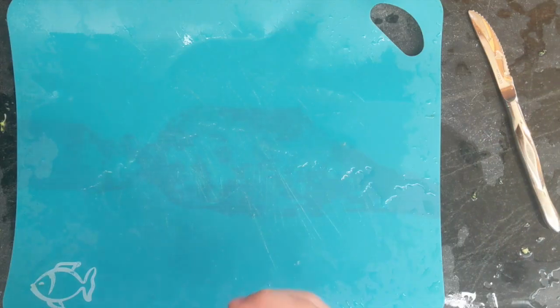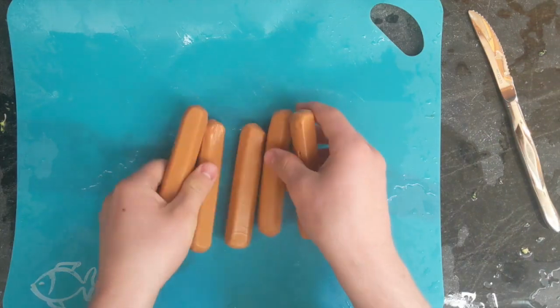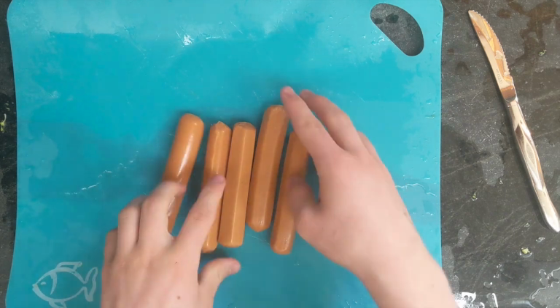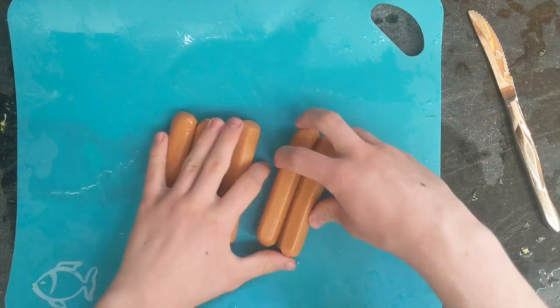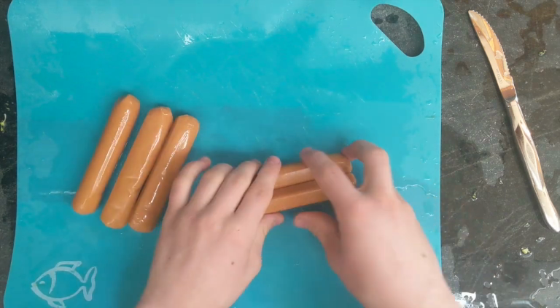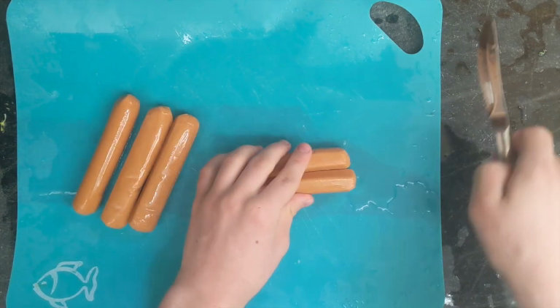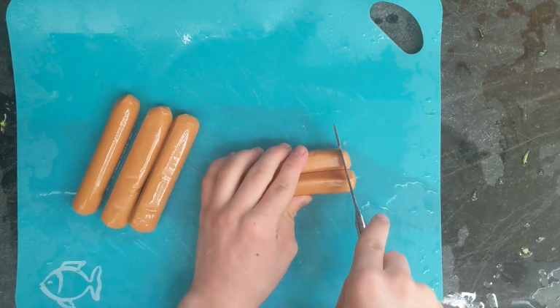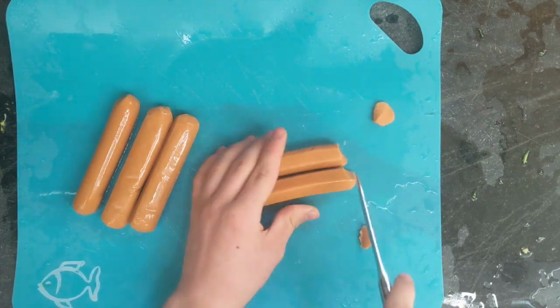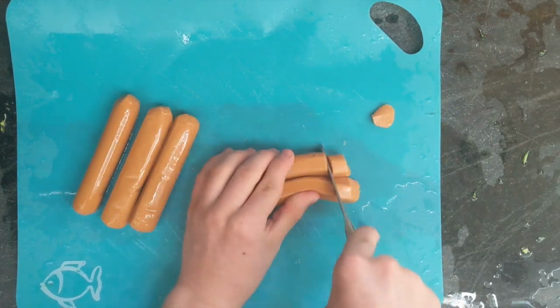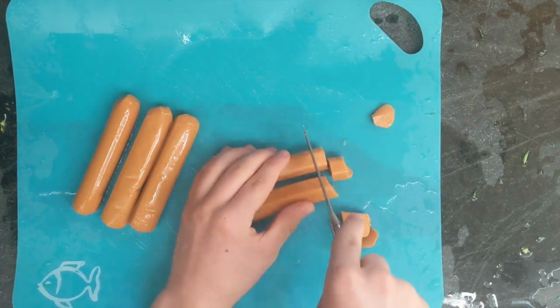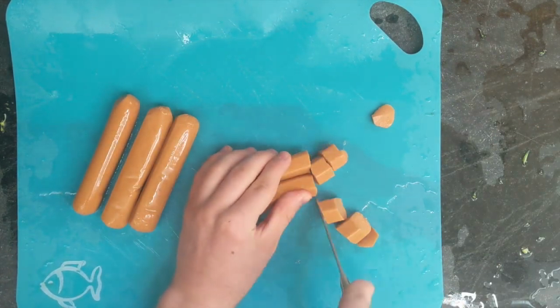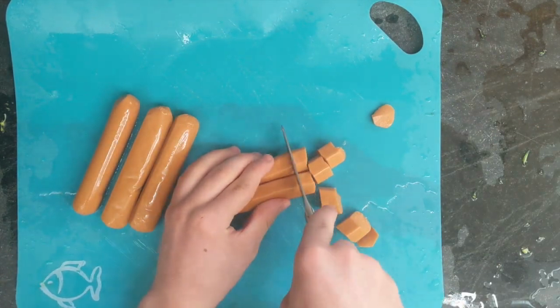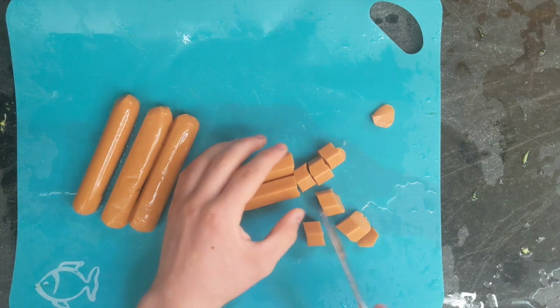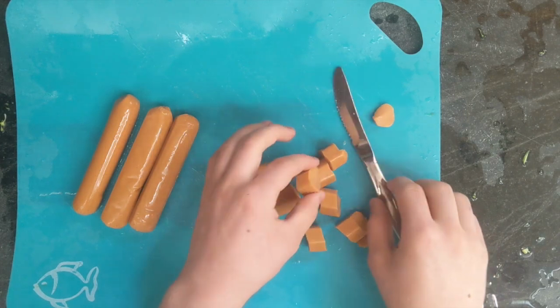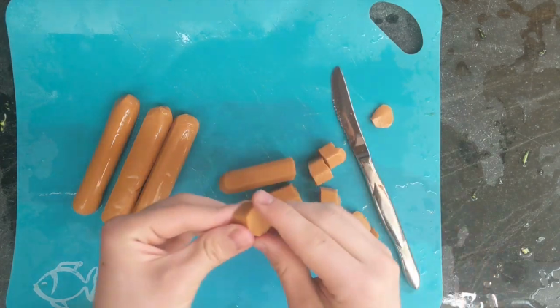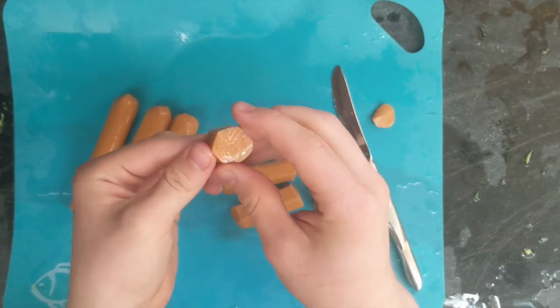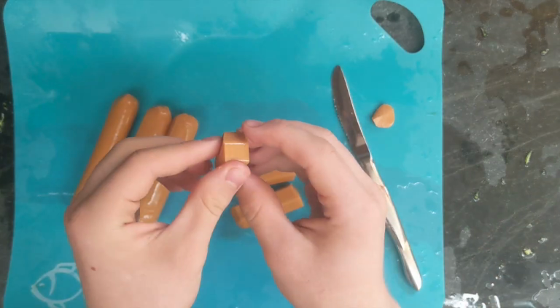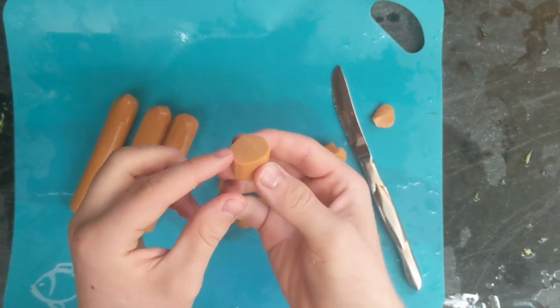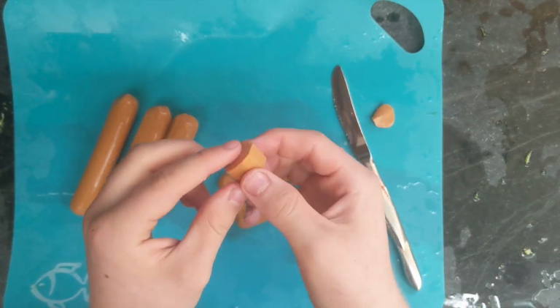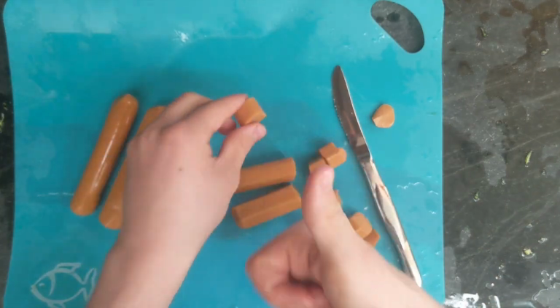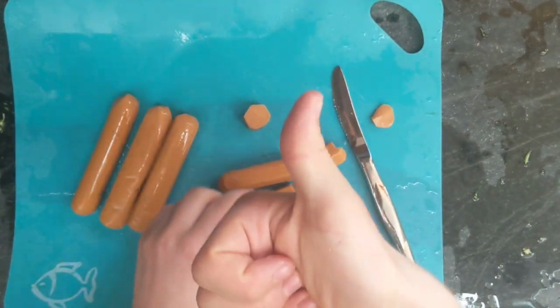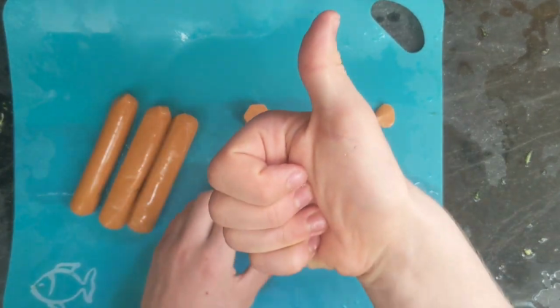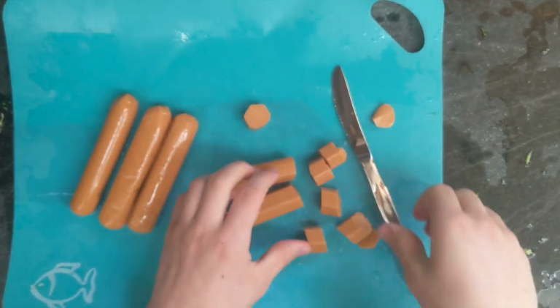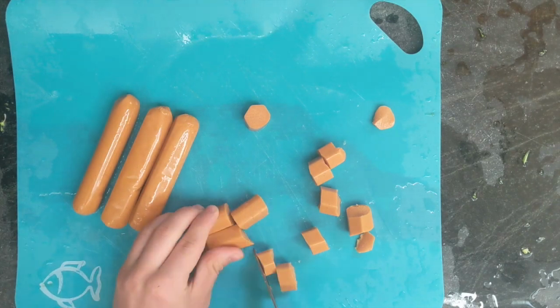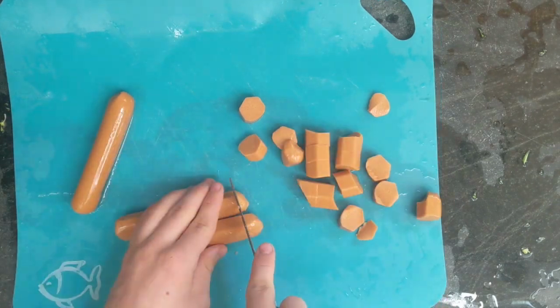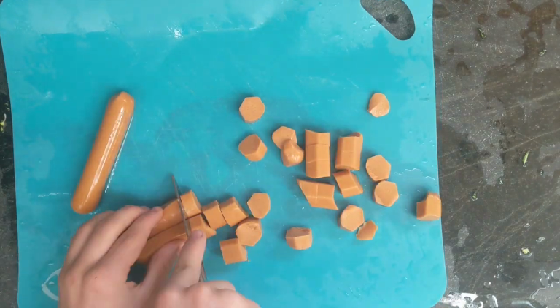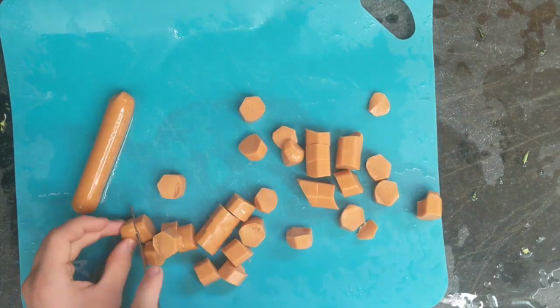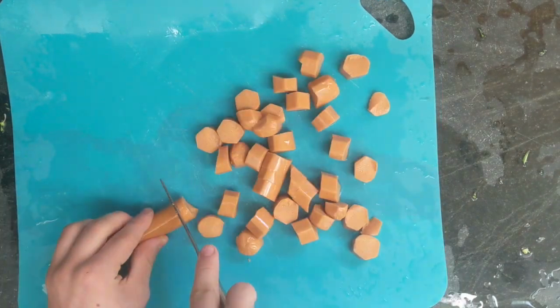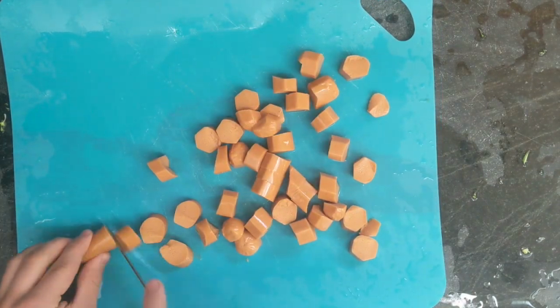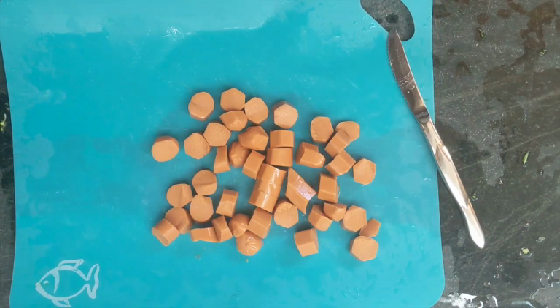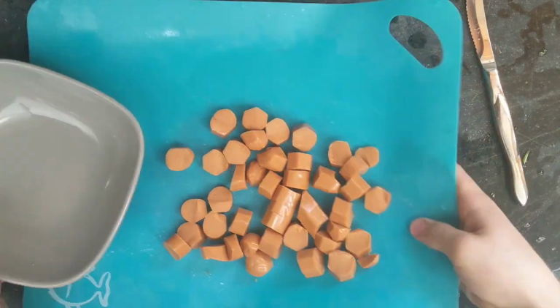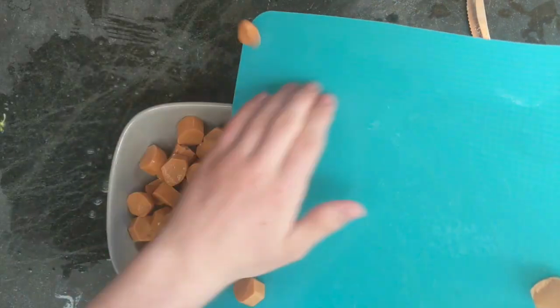Now it is time to chop the hot dogs. You want to make sure that you also chop these into bite-sized pieces, just like this one. Then save them for later as well.